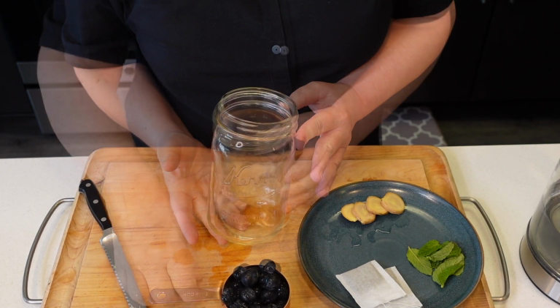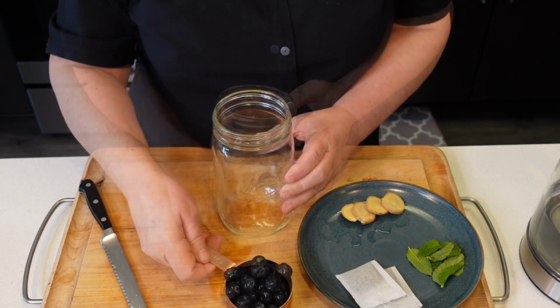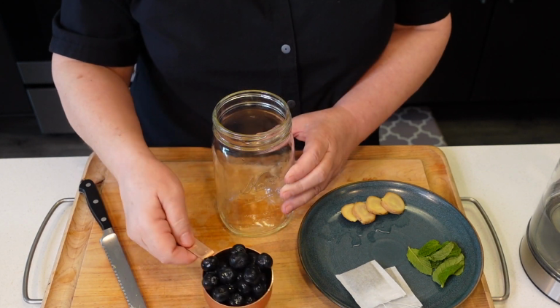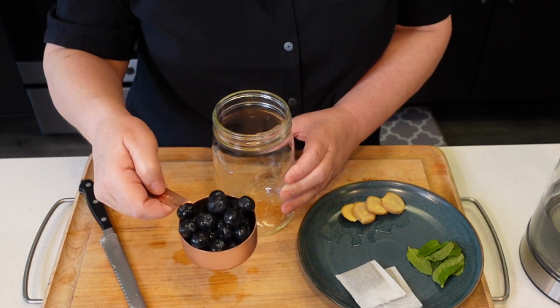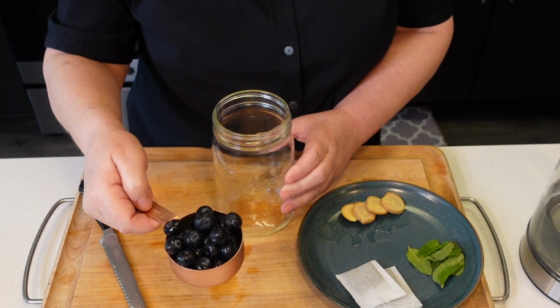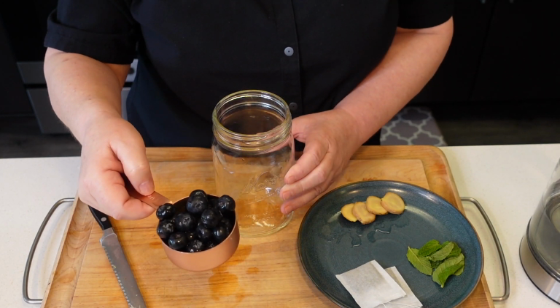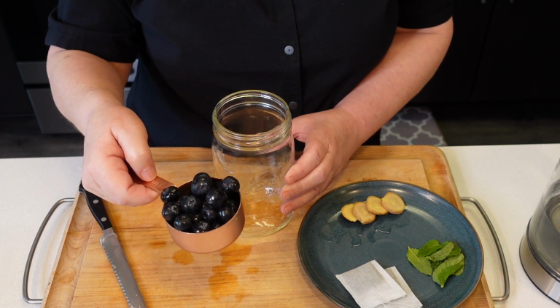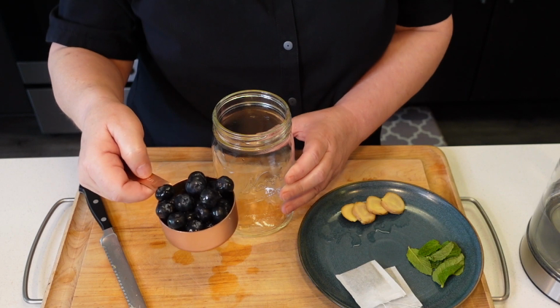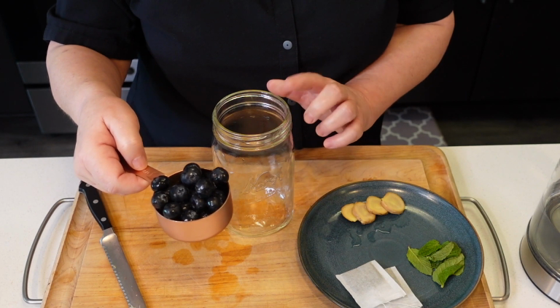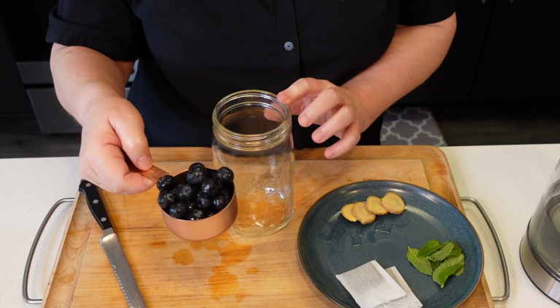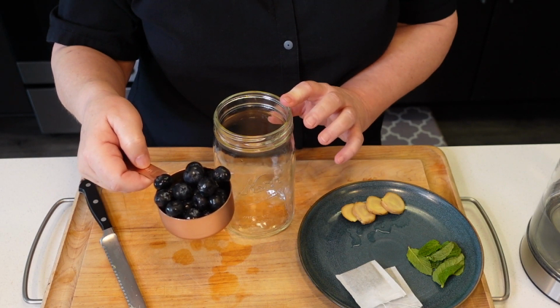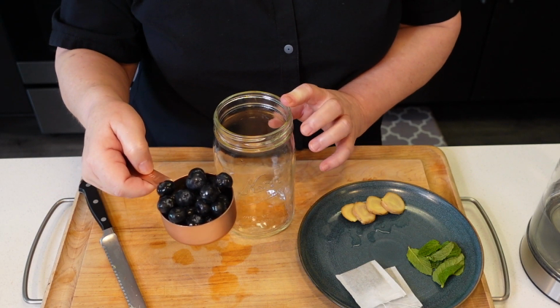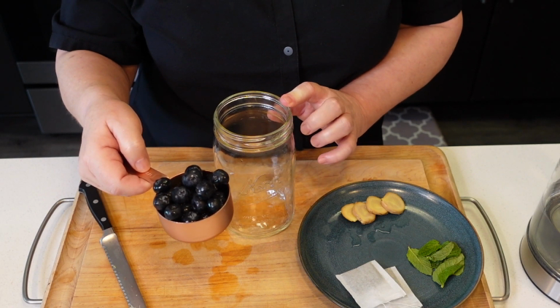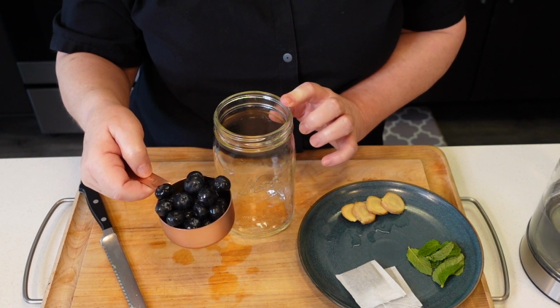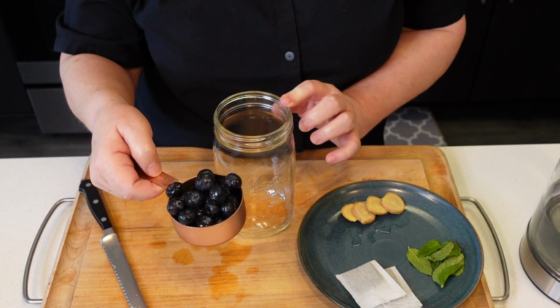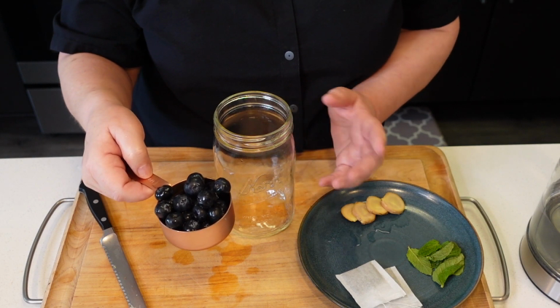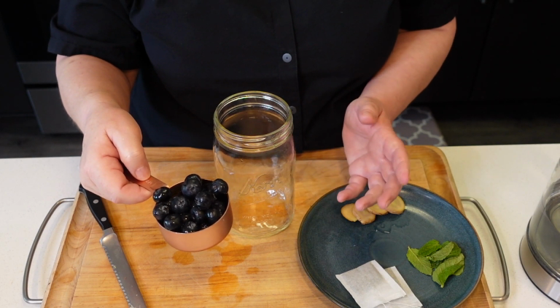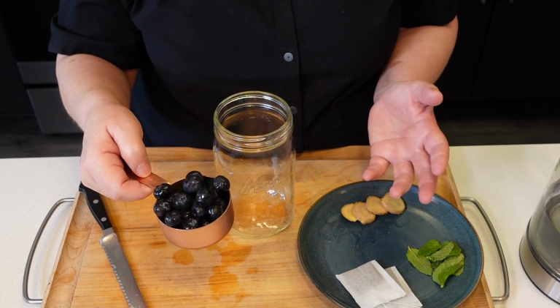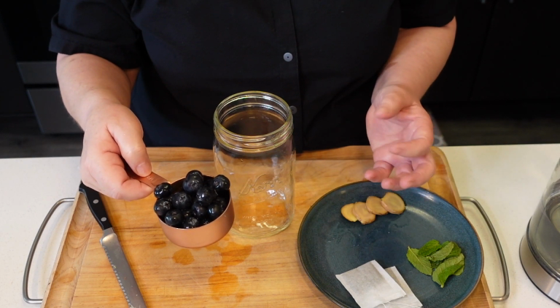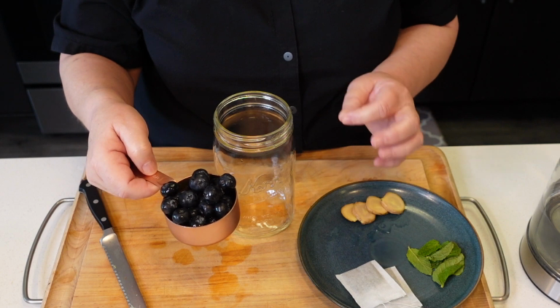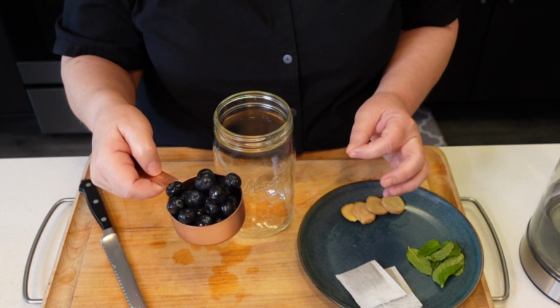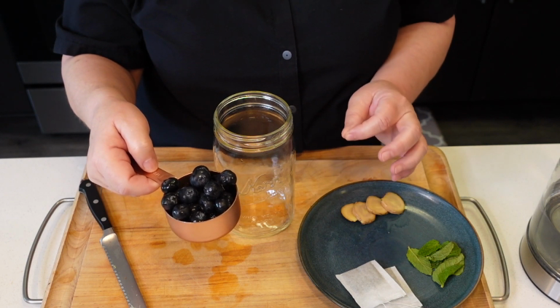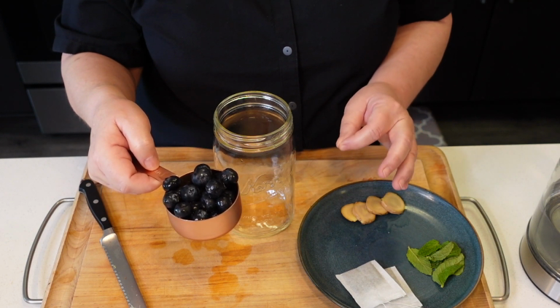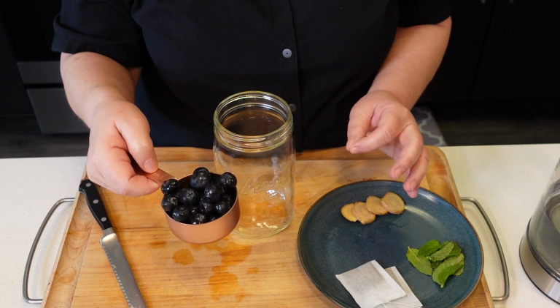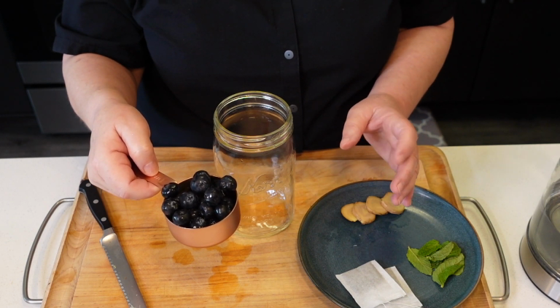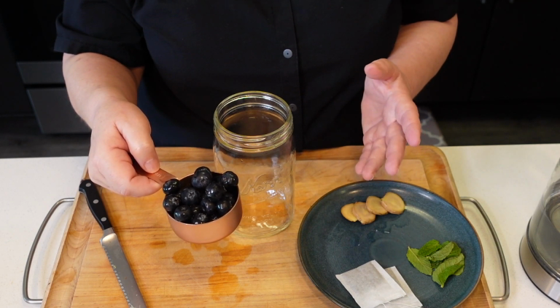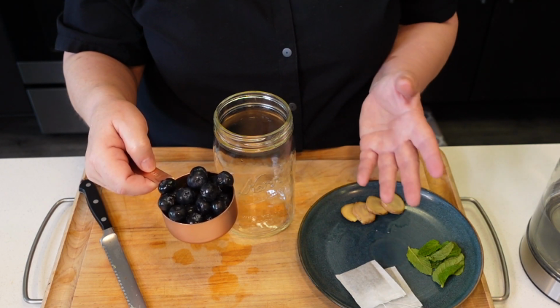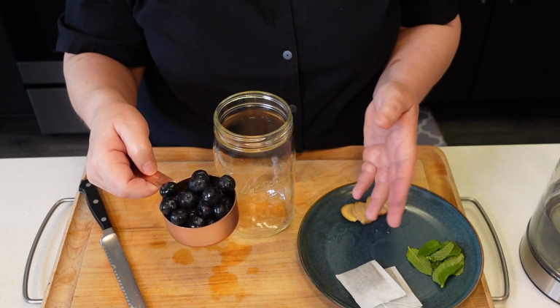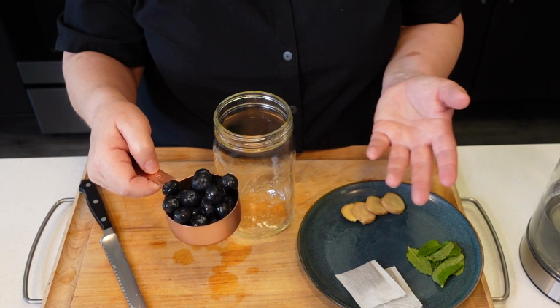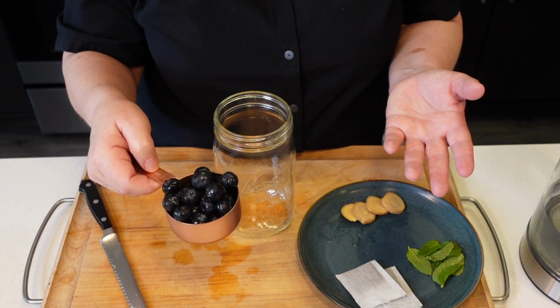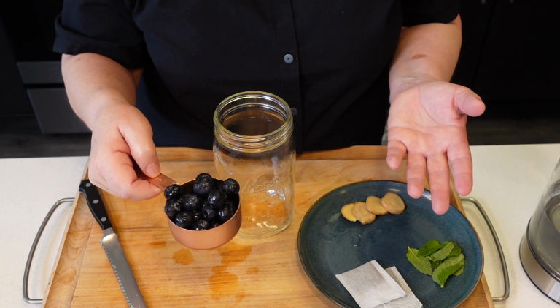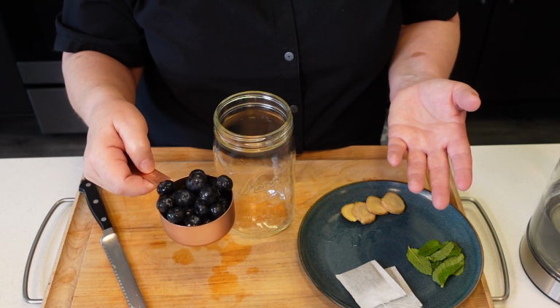I'm going to add a heaping half cup of blueberries into this. You can use any berry you want, actually — blackberries, just make sure you take the tips off because they're bitter, or strawberries, or raspberries, whatever you want.